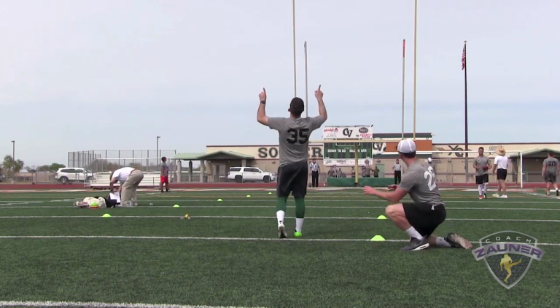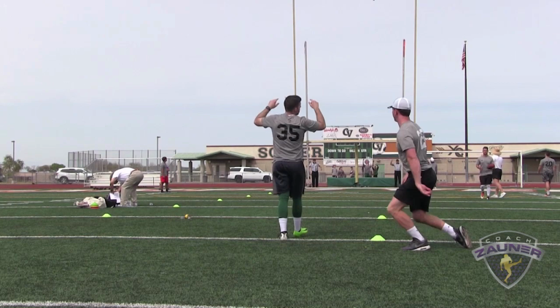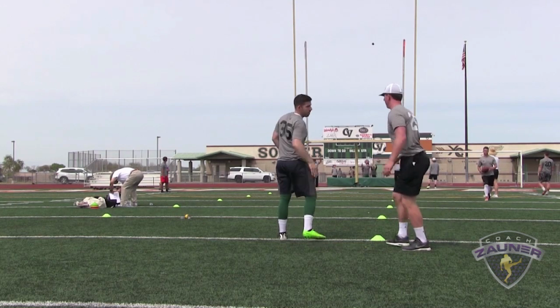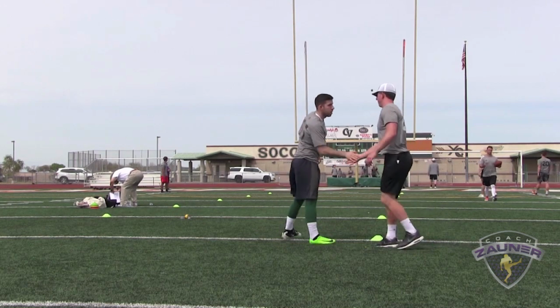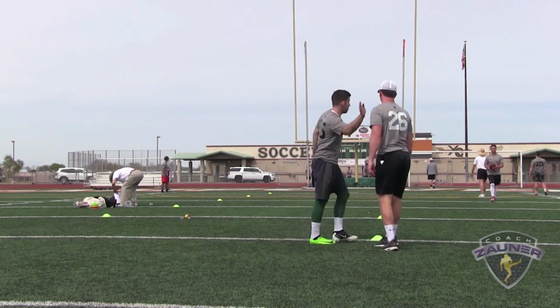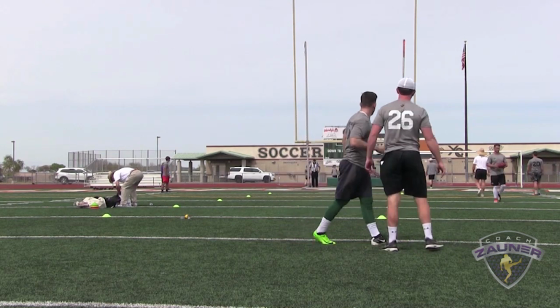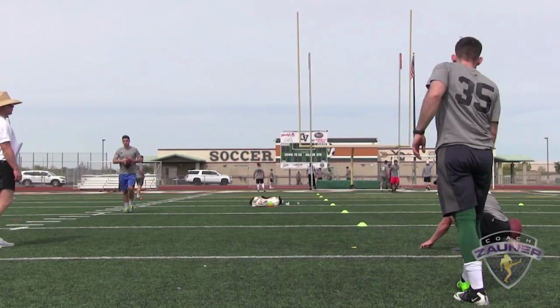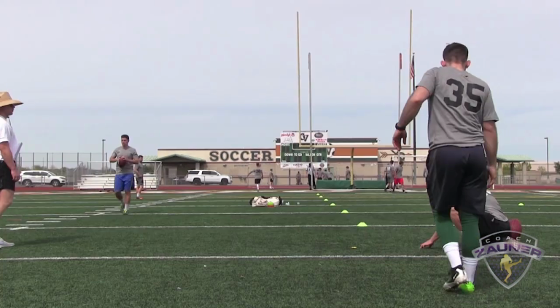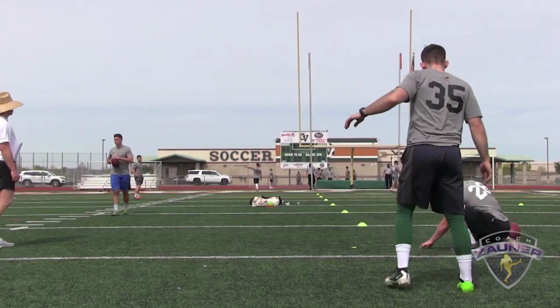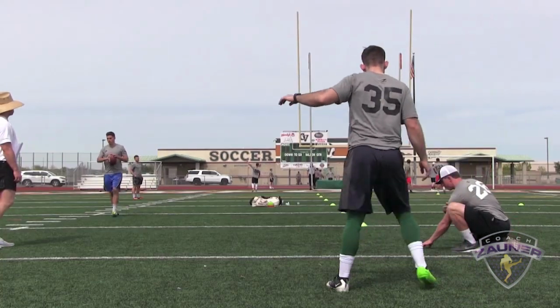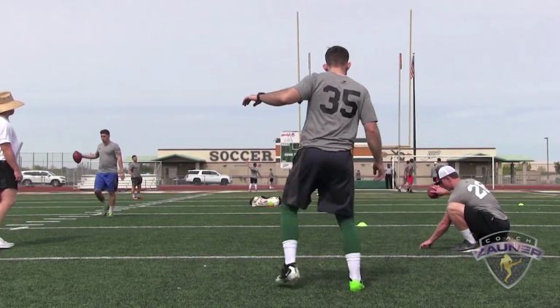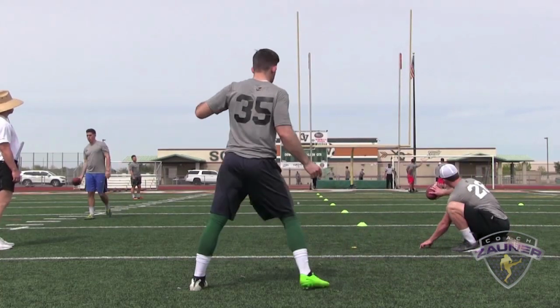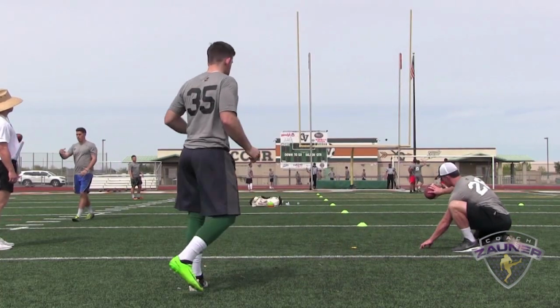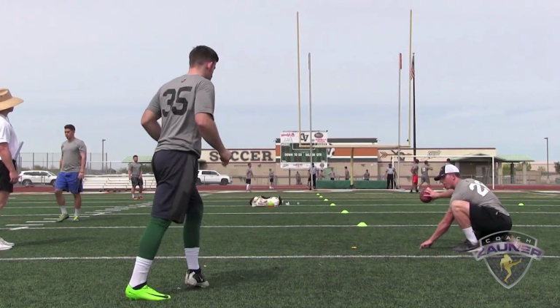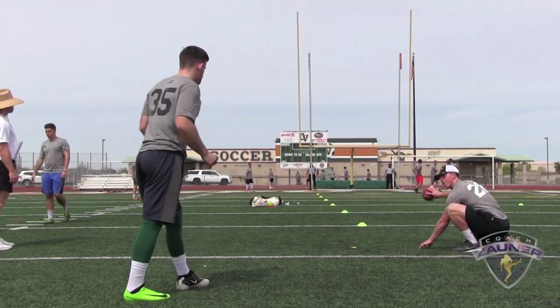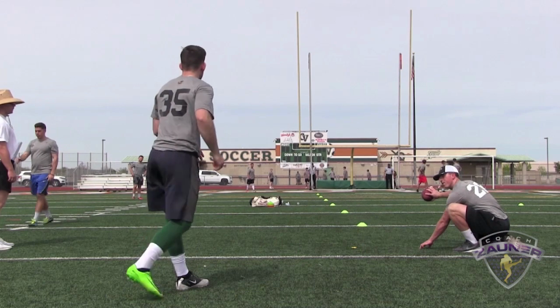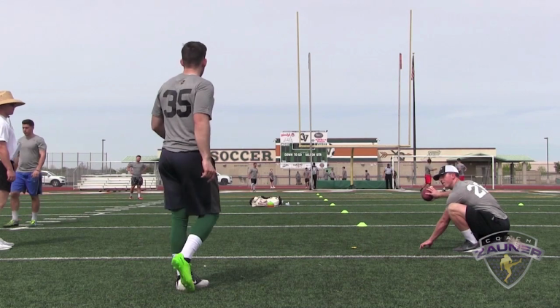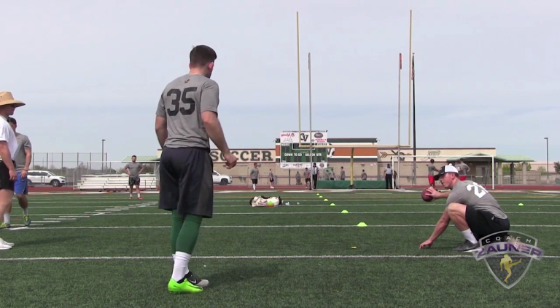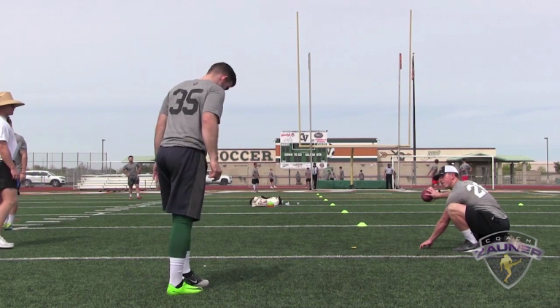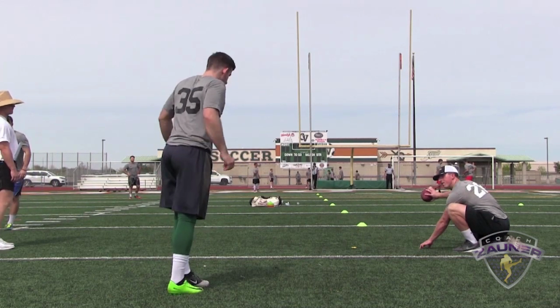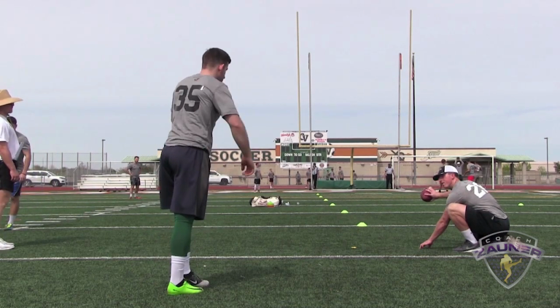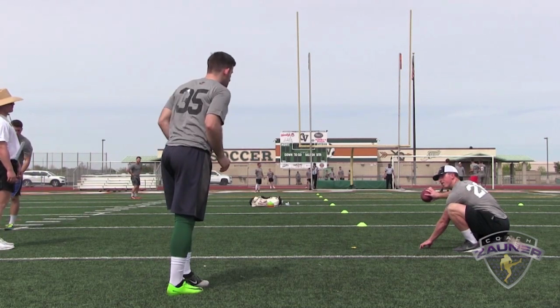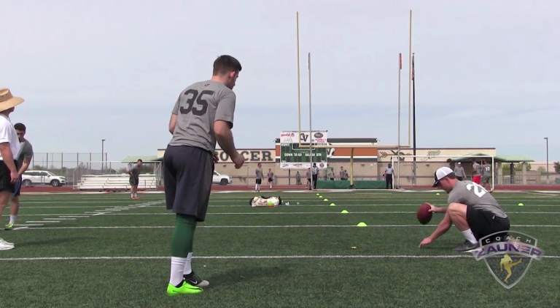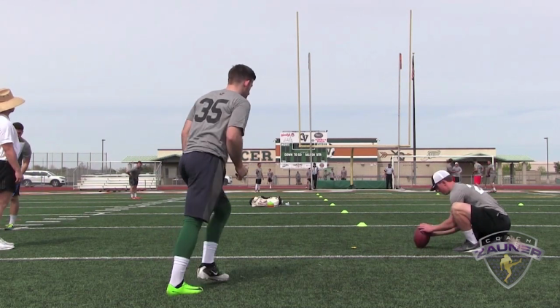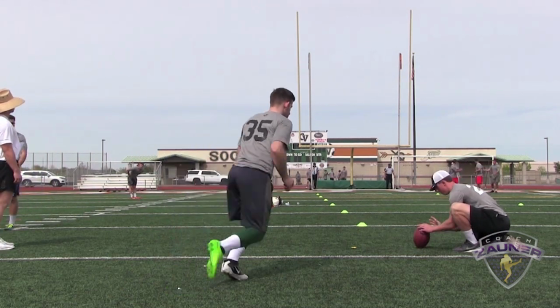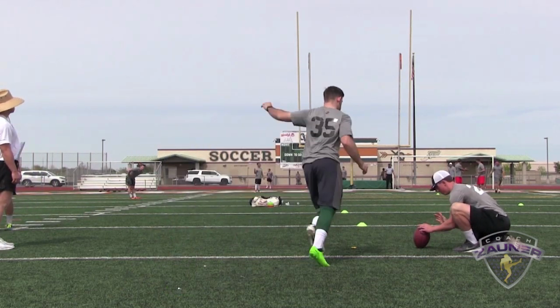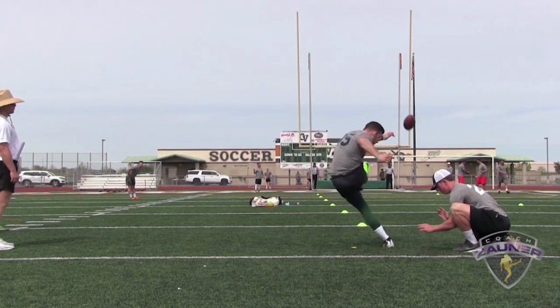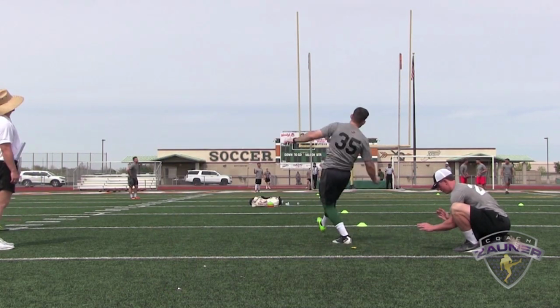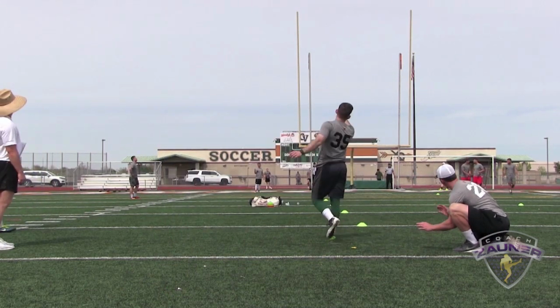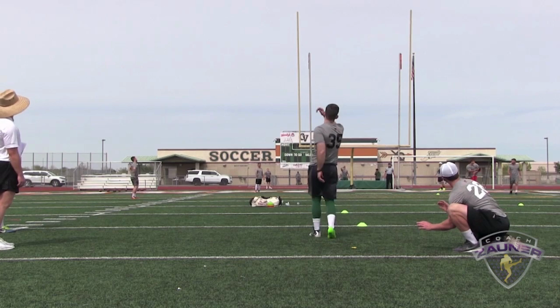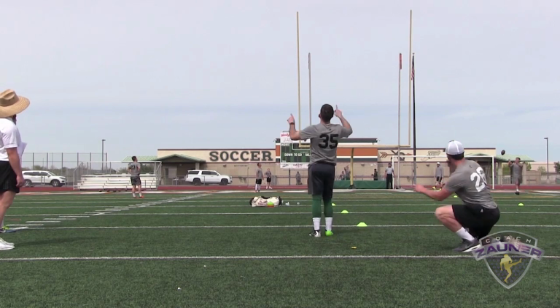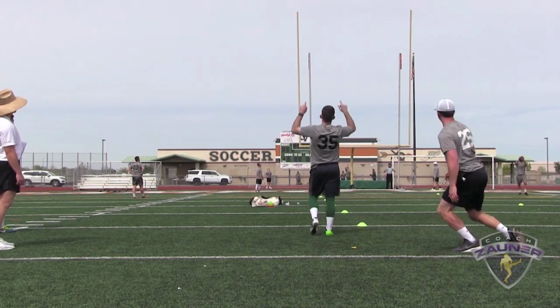There we go. Number 35, 44 yard field goal, left hash. It's good.